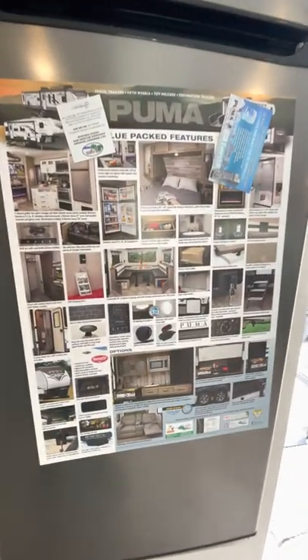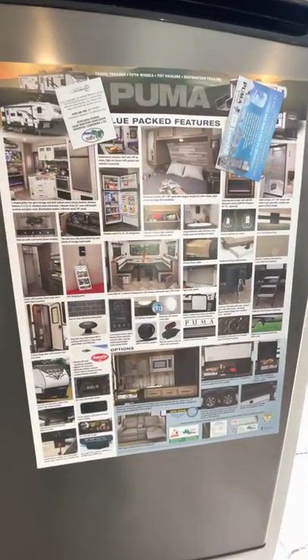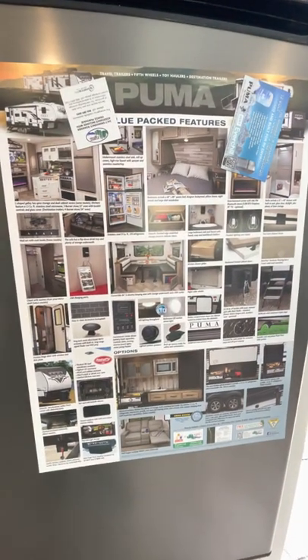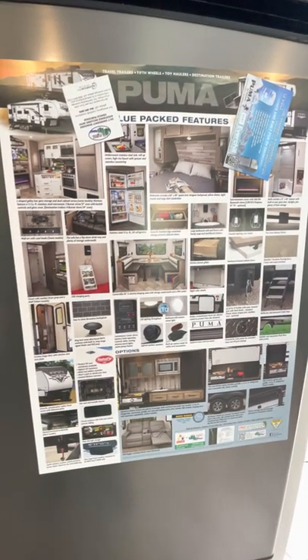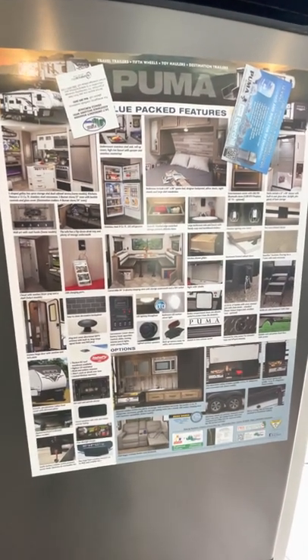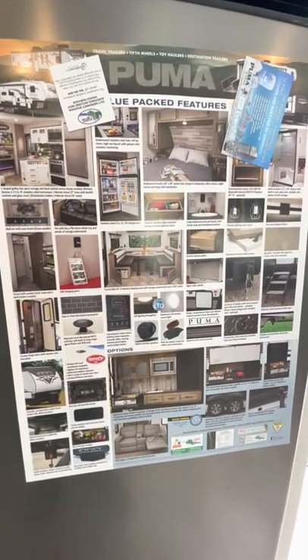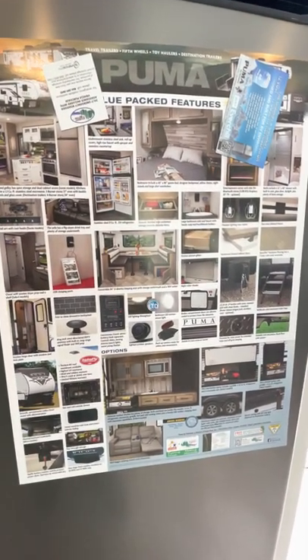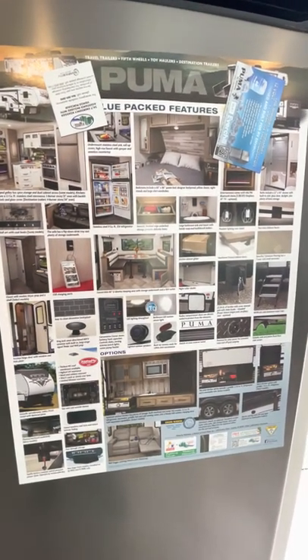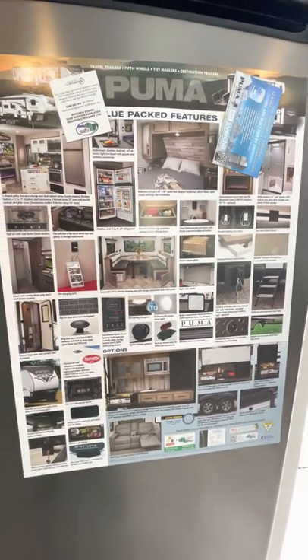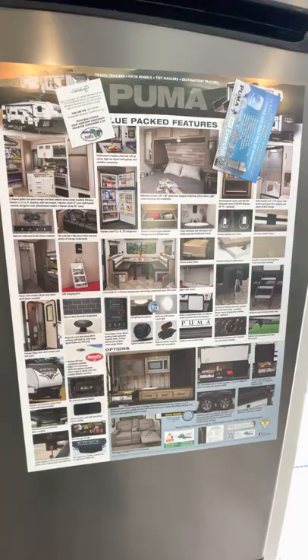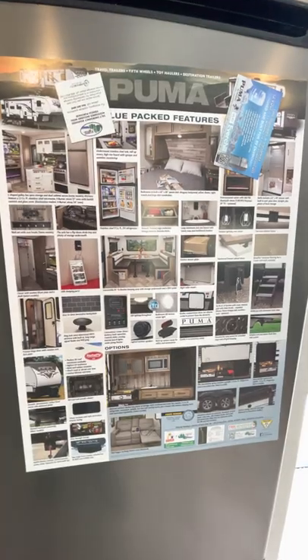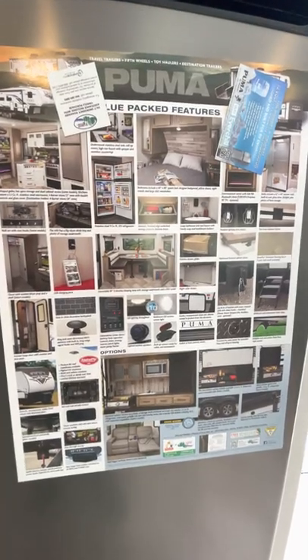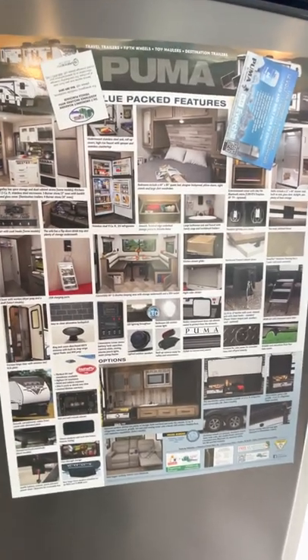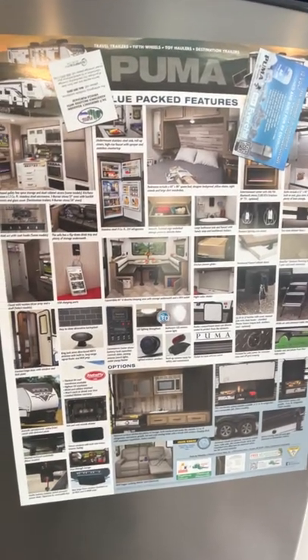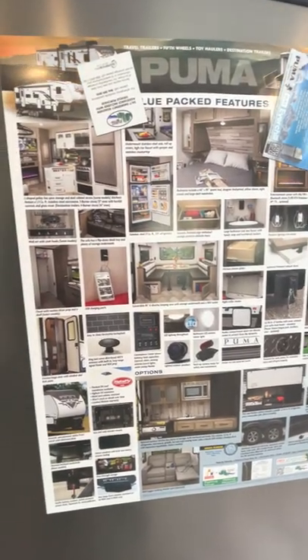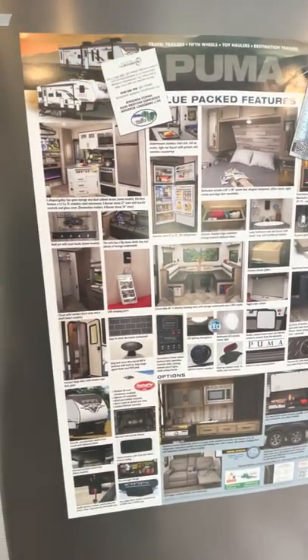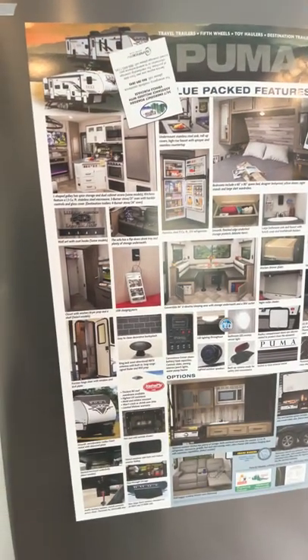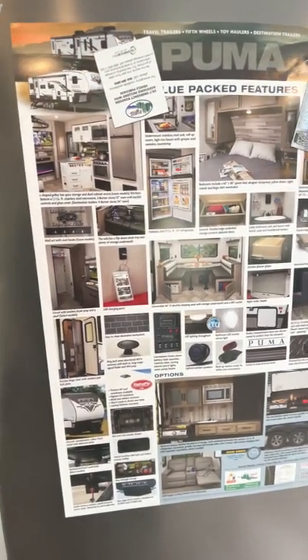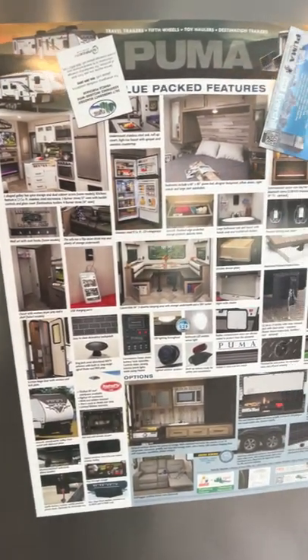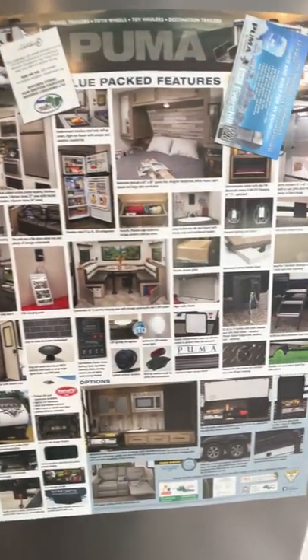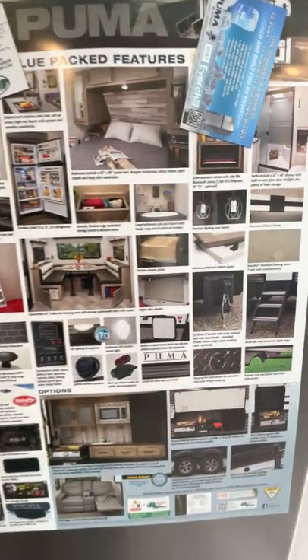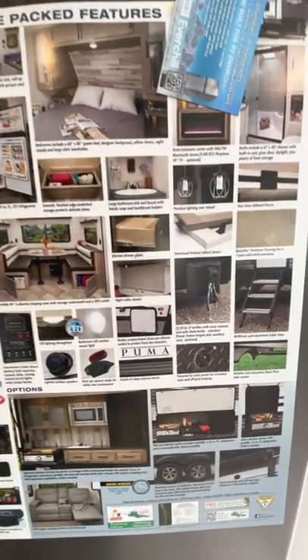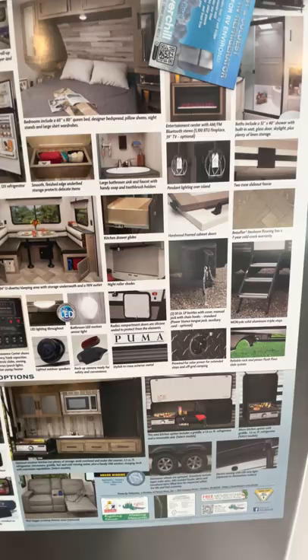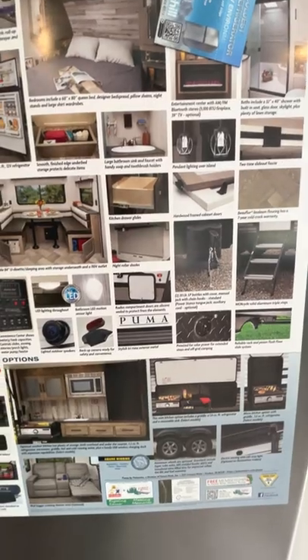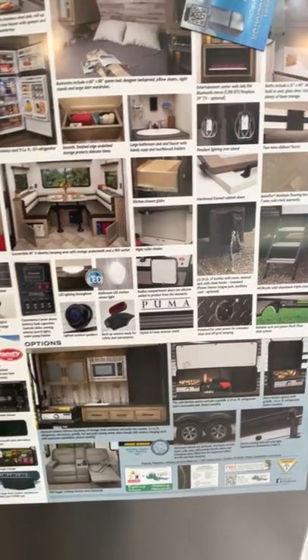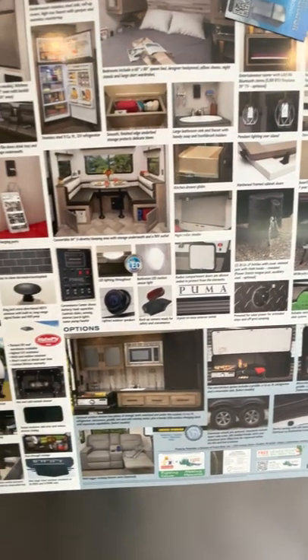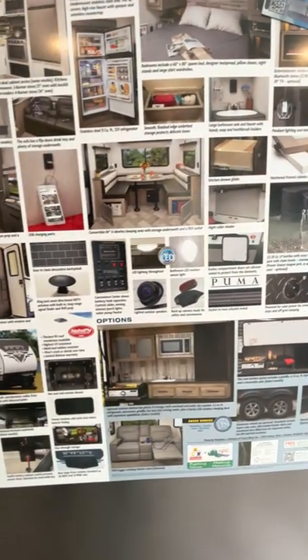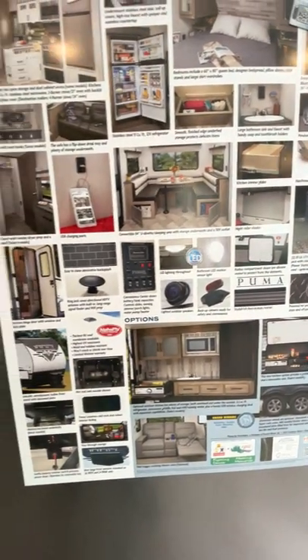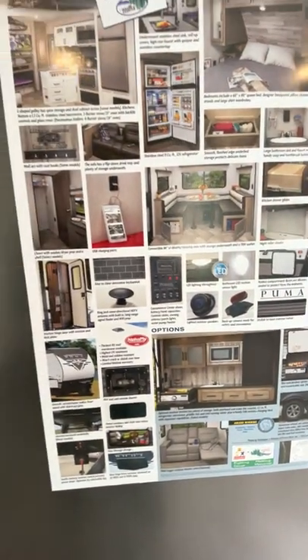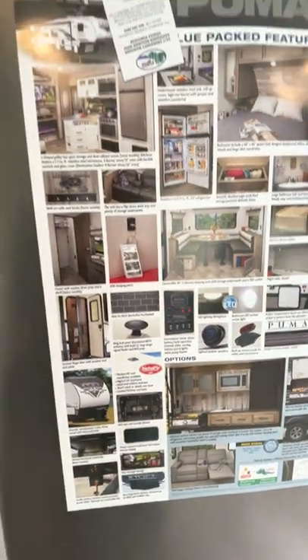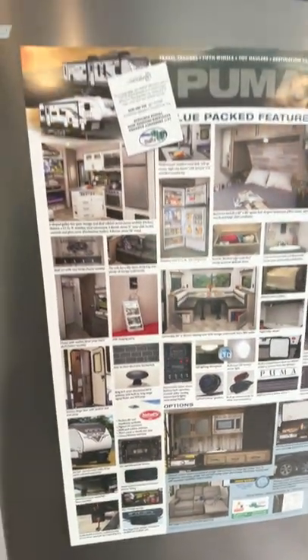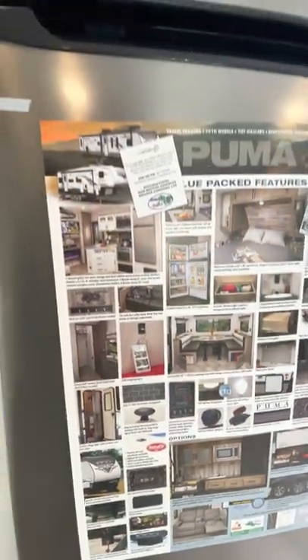You can always screenshot or pause this video to see all these options. I'll probably post them in my ads as well — these are all the options this camper comes with.